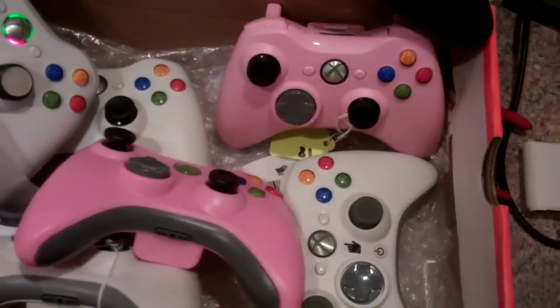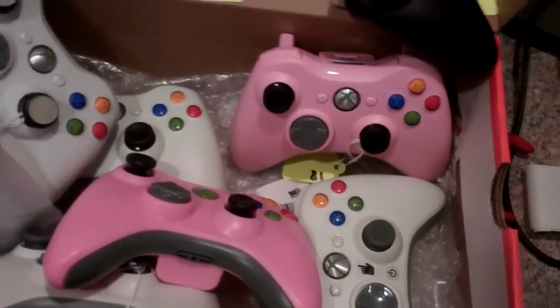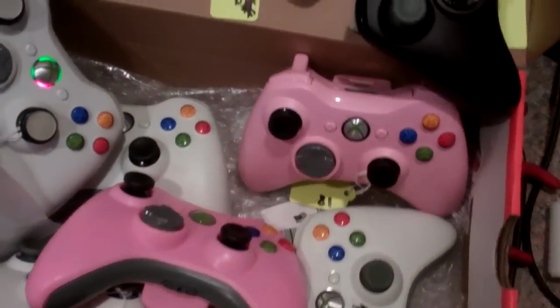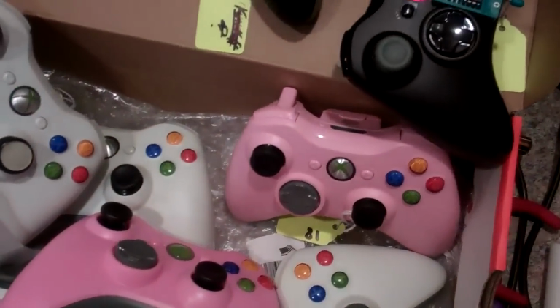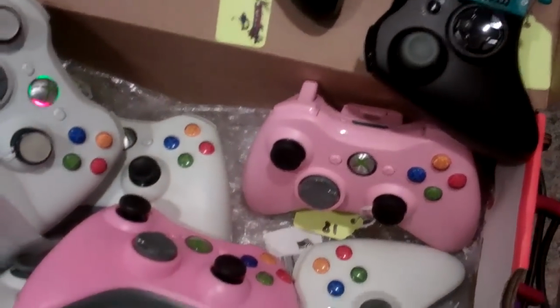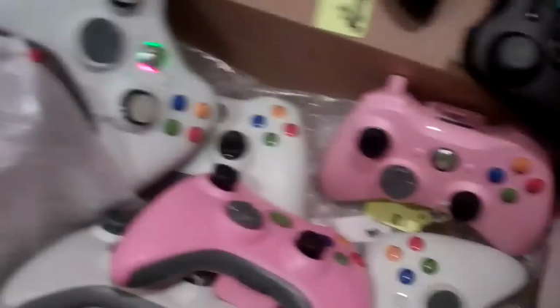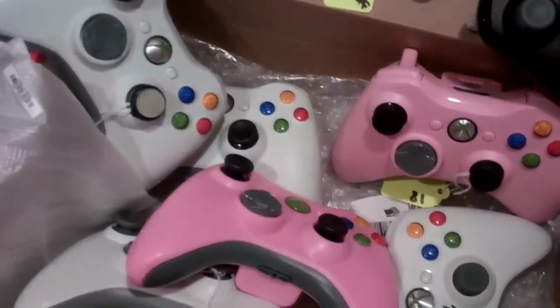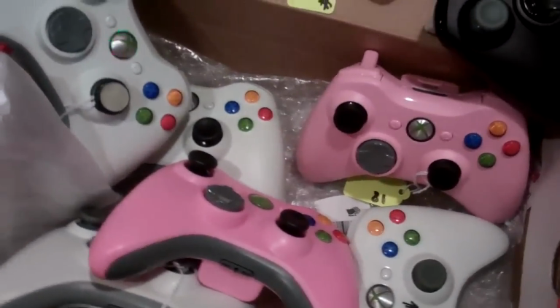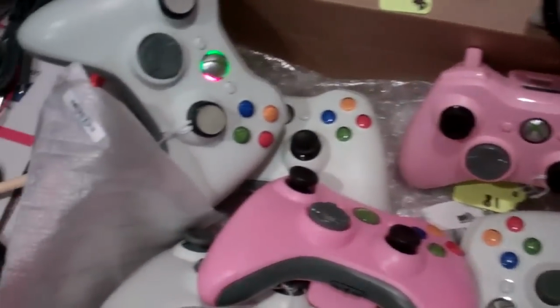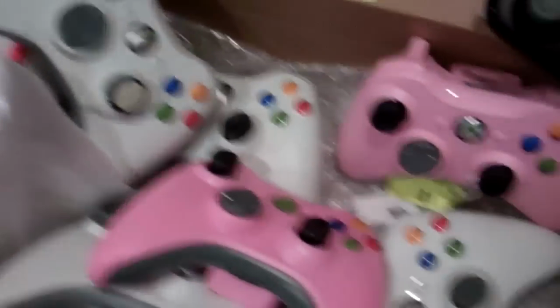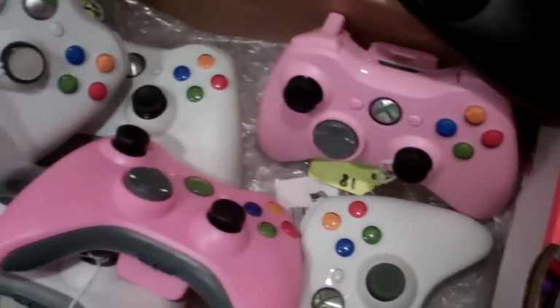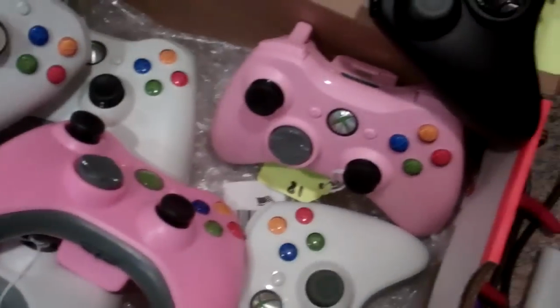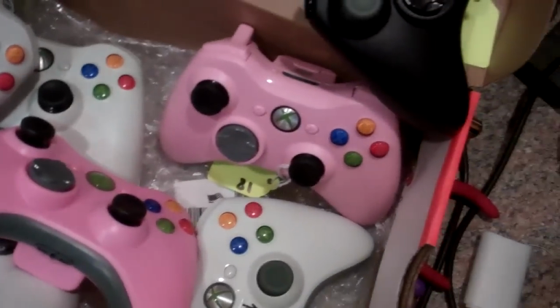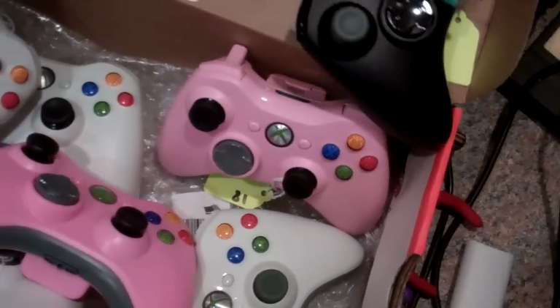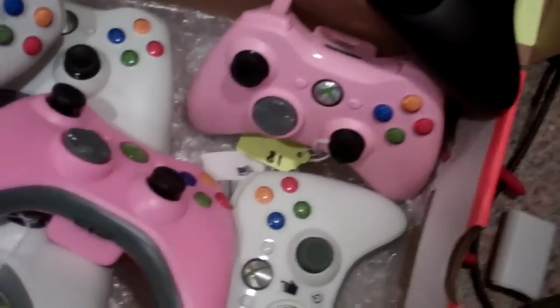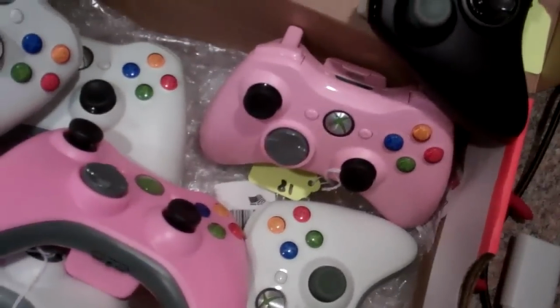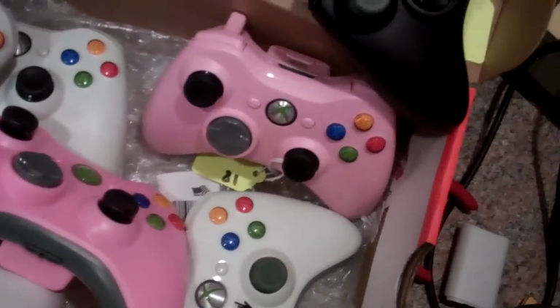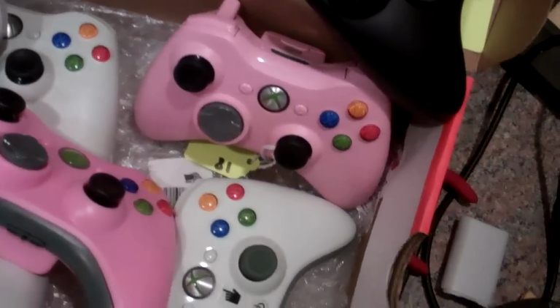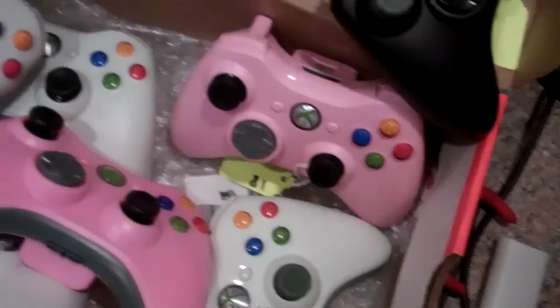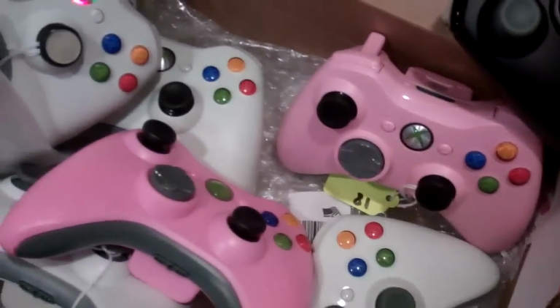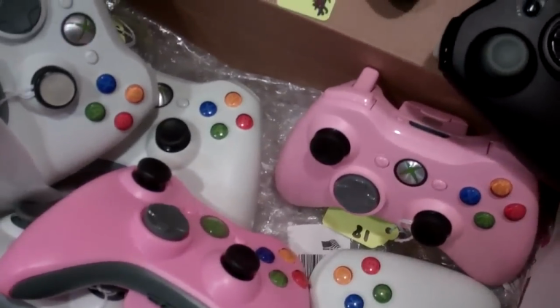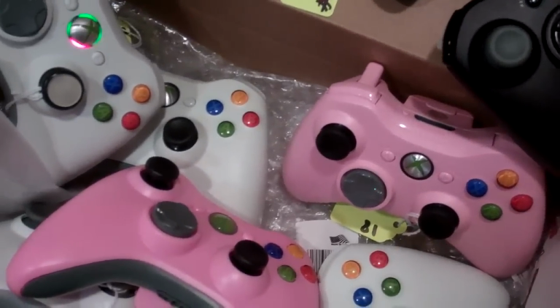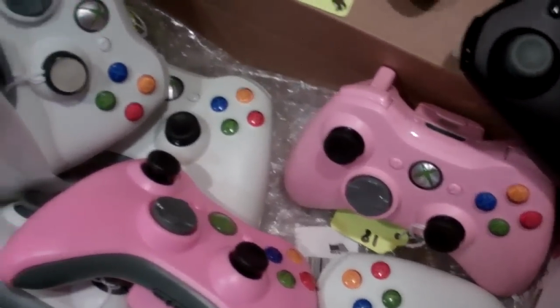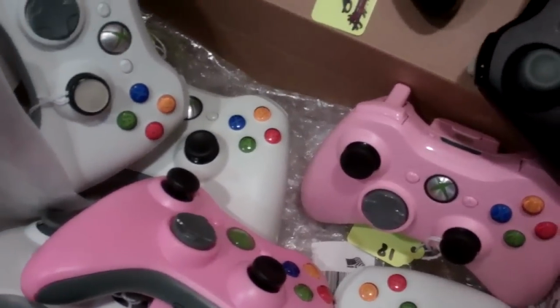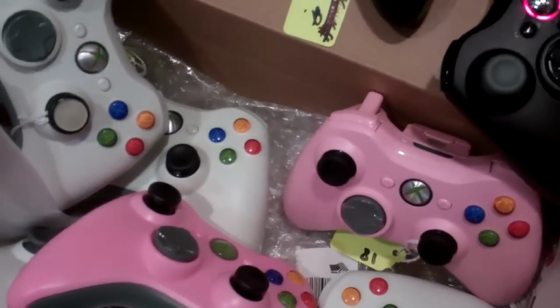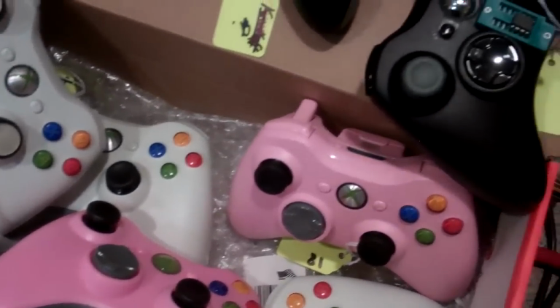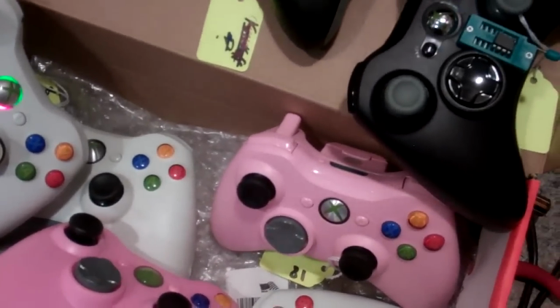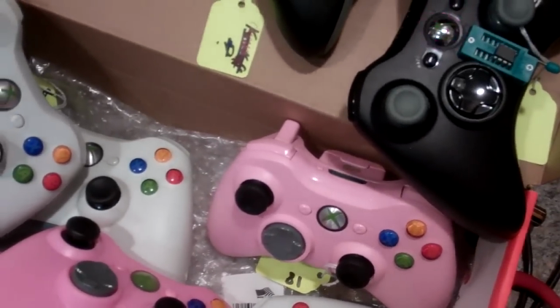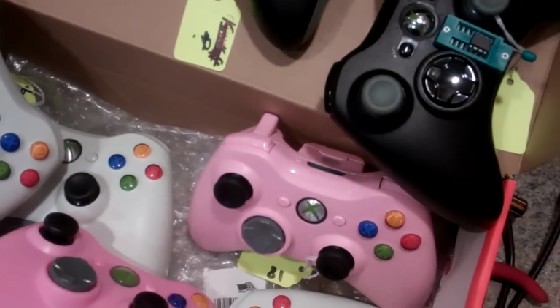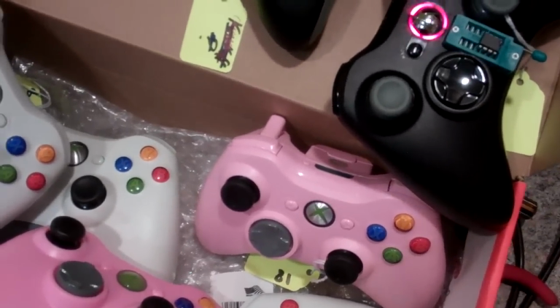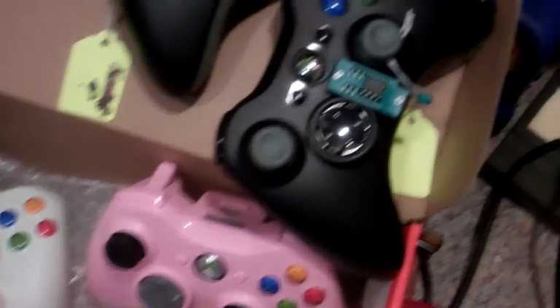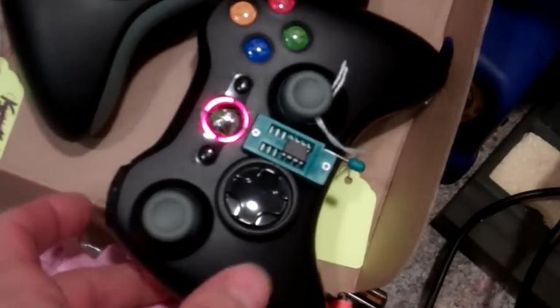Welcome to Spitfire Mods. We haven't really started uploading our videos on our controllers, so right now I'm just making a generic video to show you a little bit of some of the different features you can get here at Spitfire Mods.